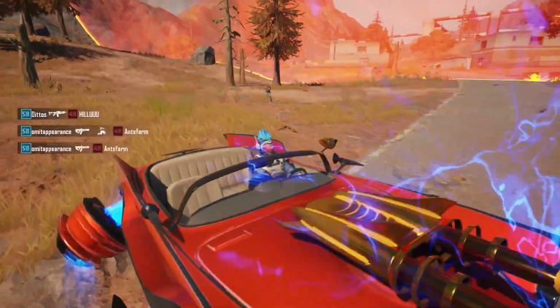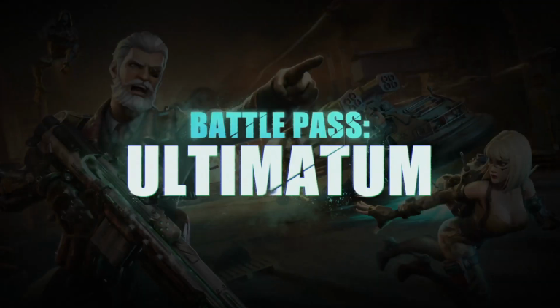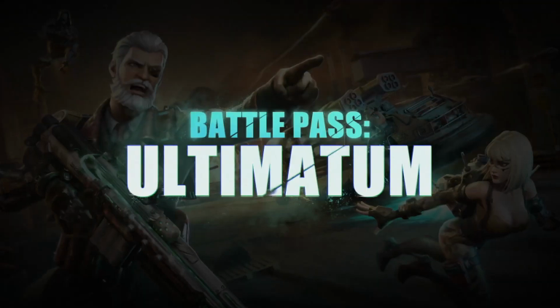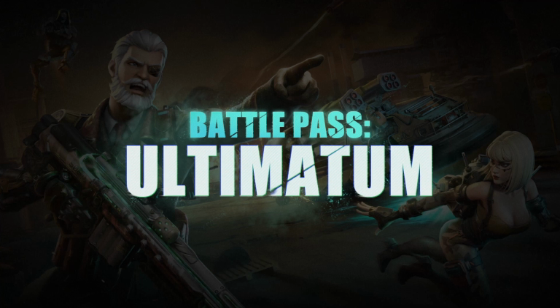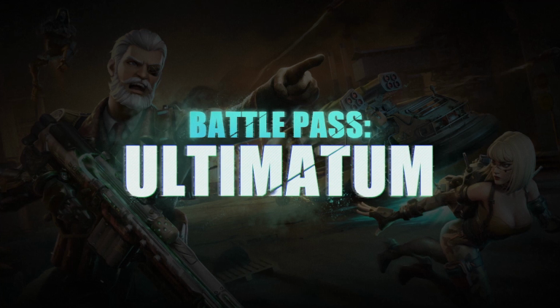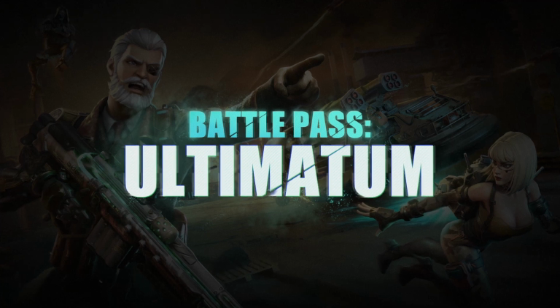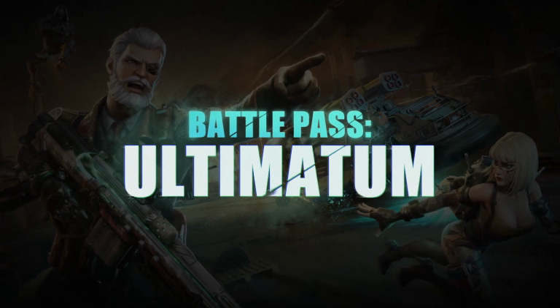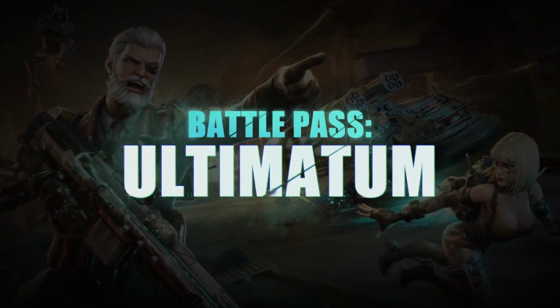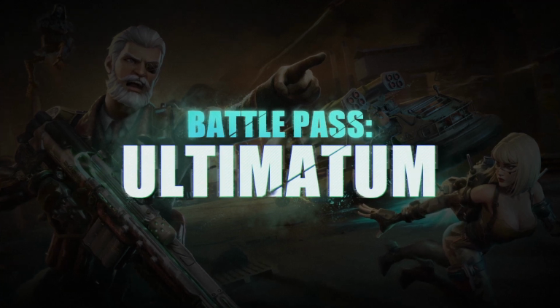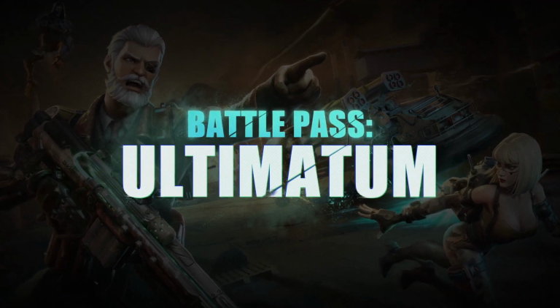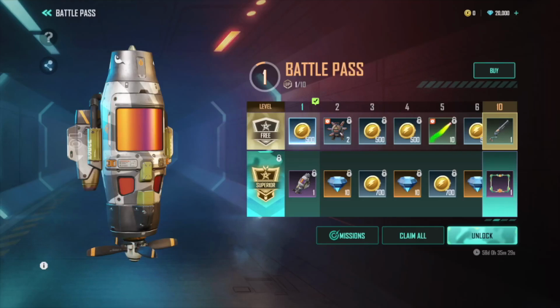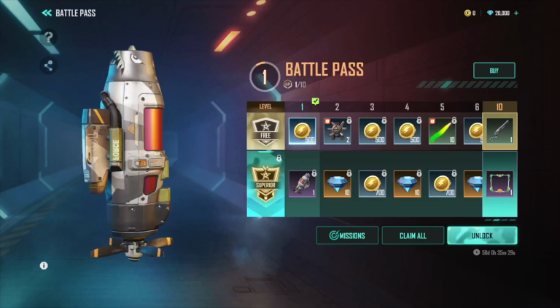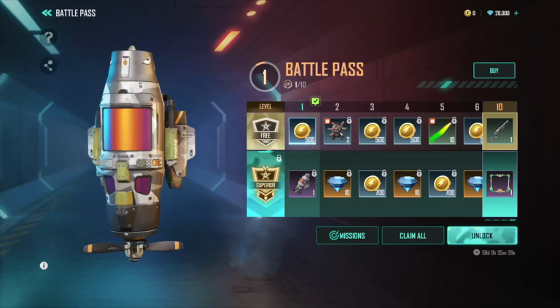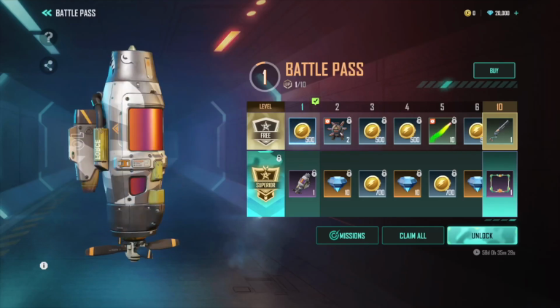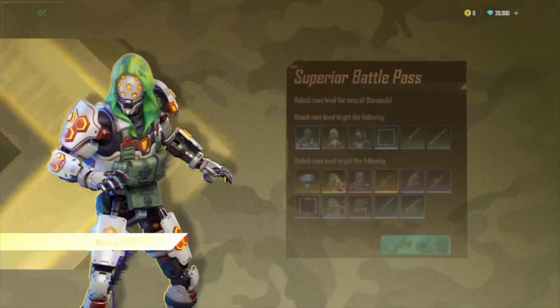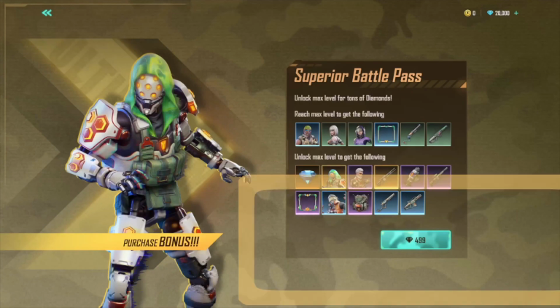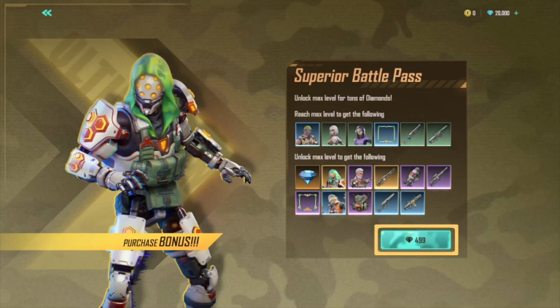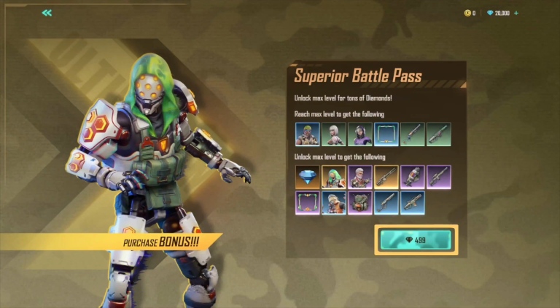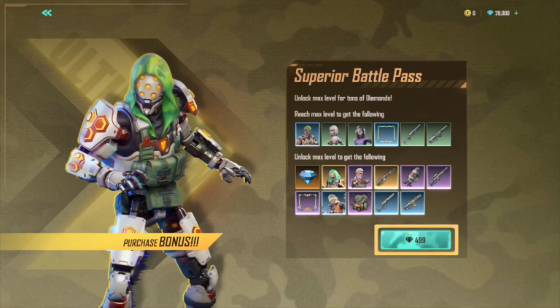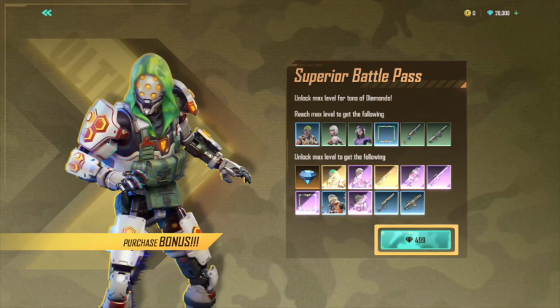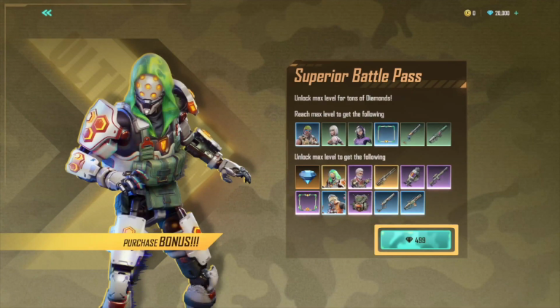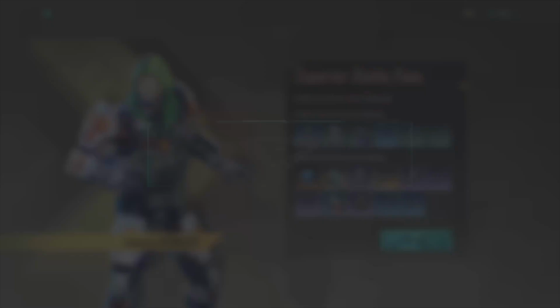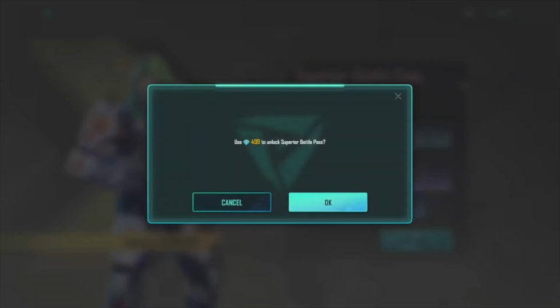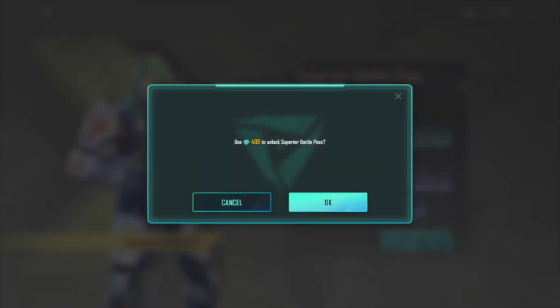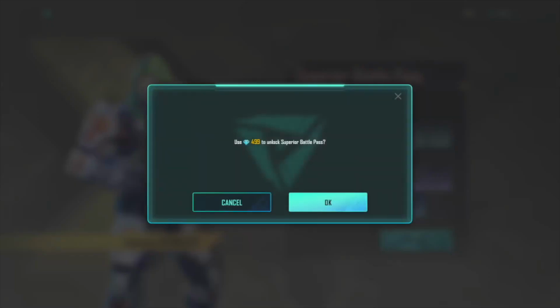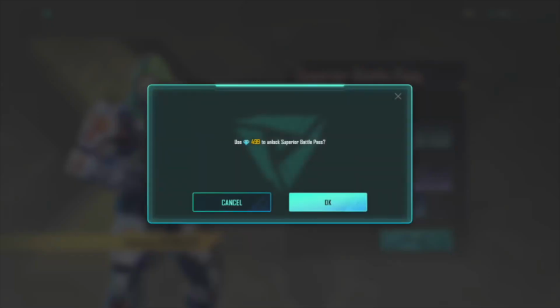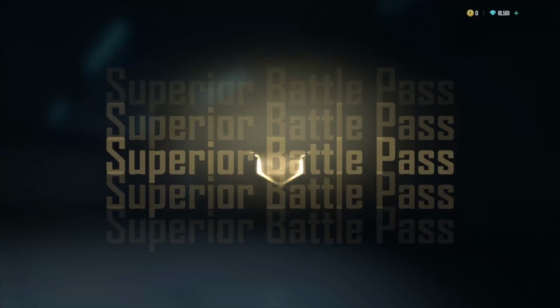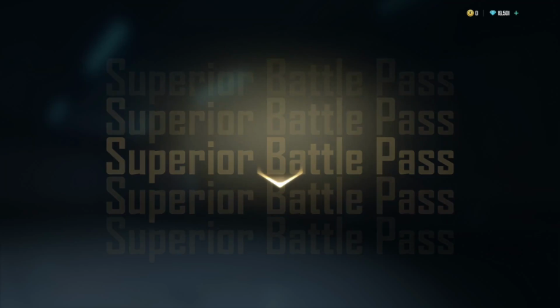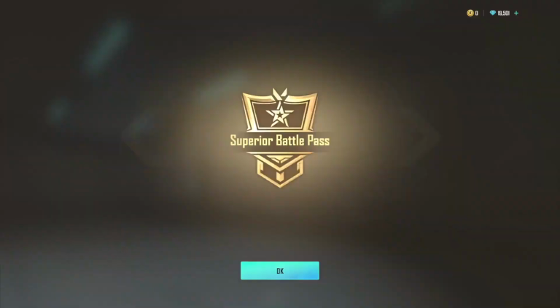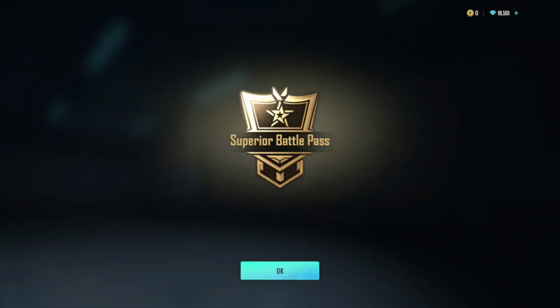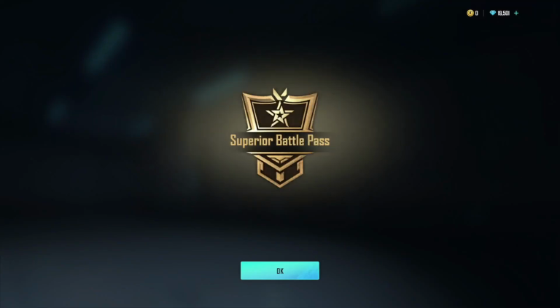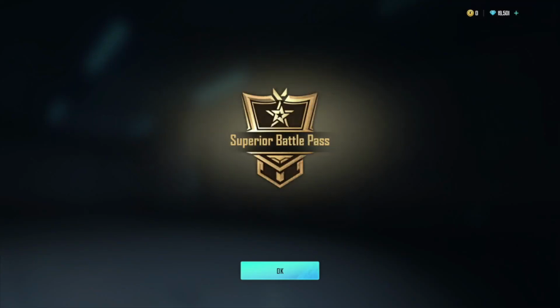We've had a lot of support since the Battle Pass went live. Starting from this Pass, the price has been reduced from 999 to 499 diamonds, so Survivors can now purchase directly using diamonds.